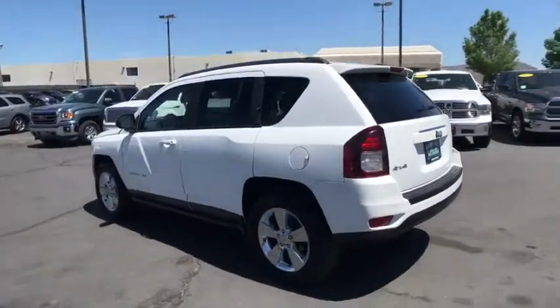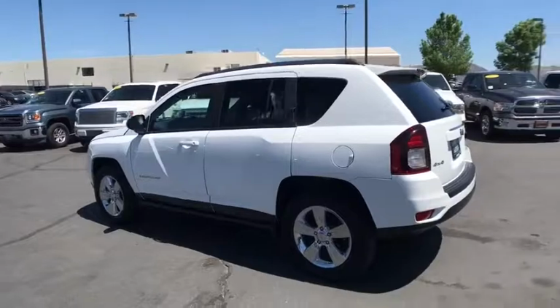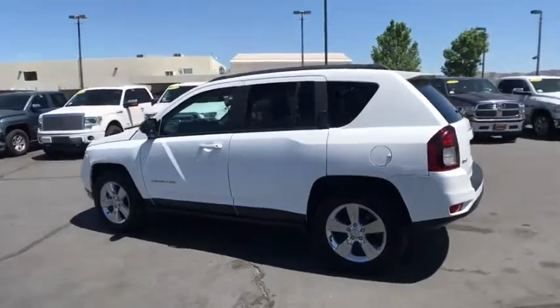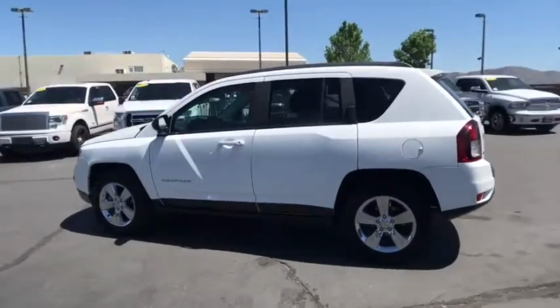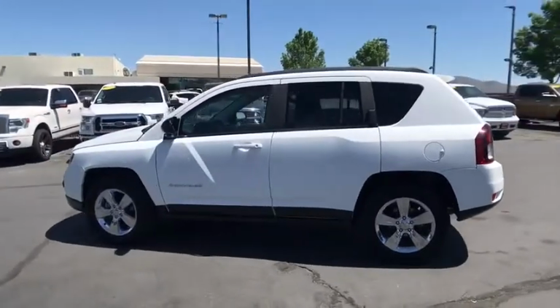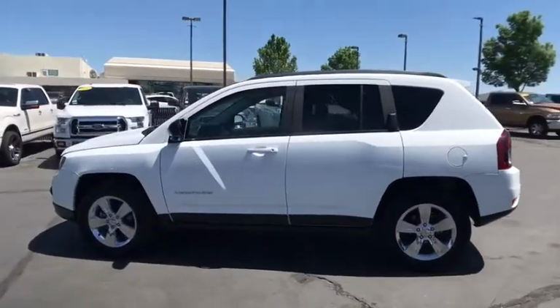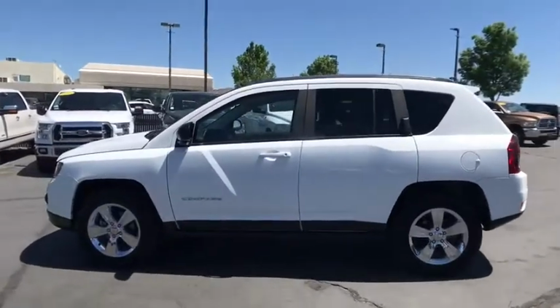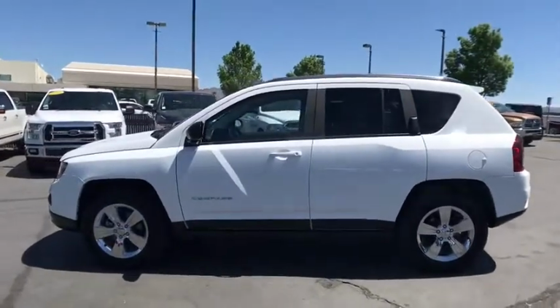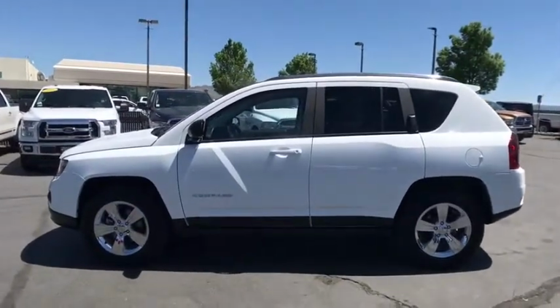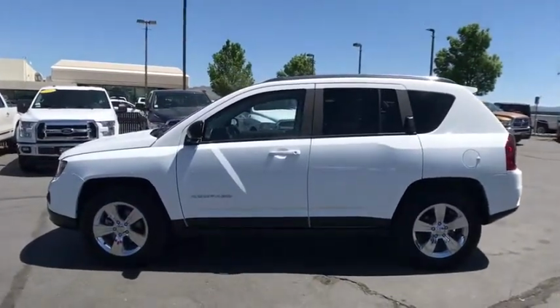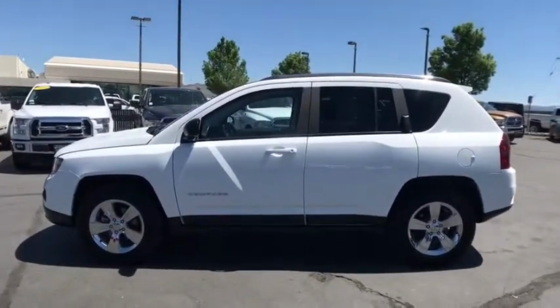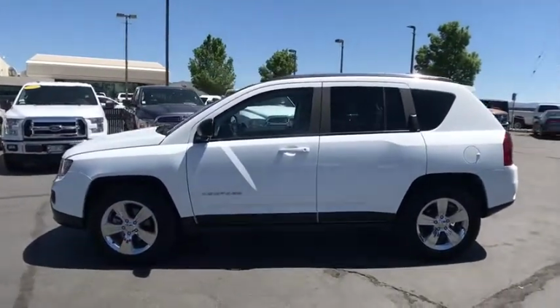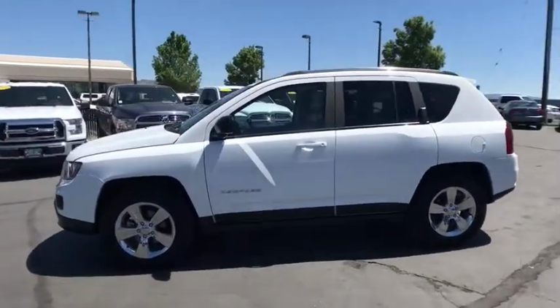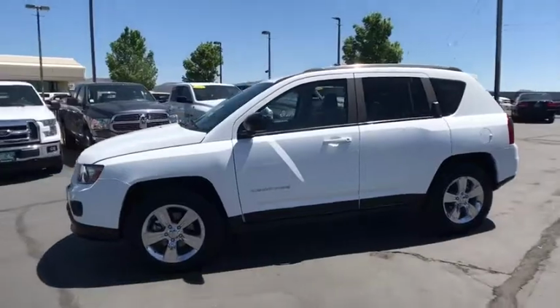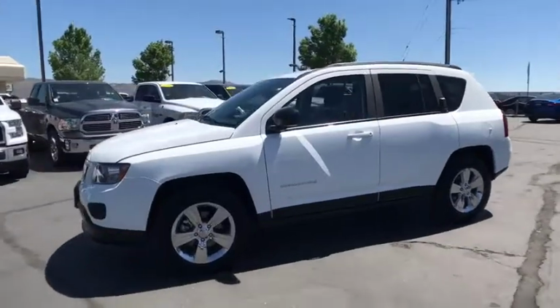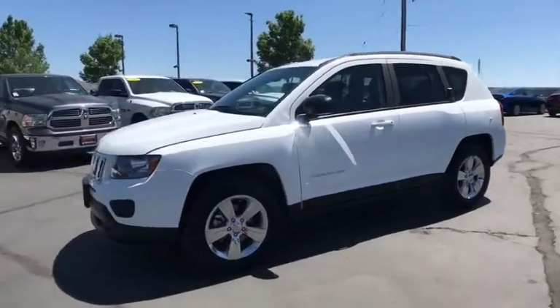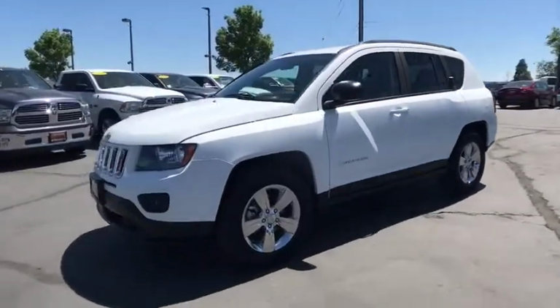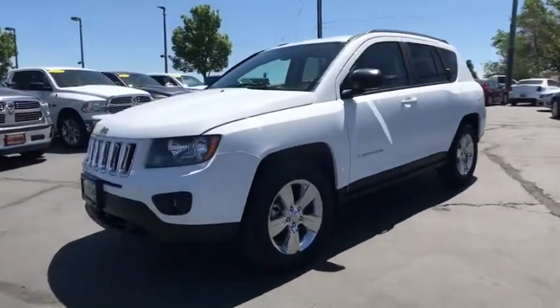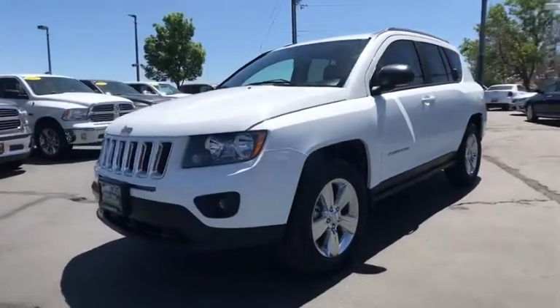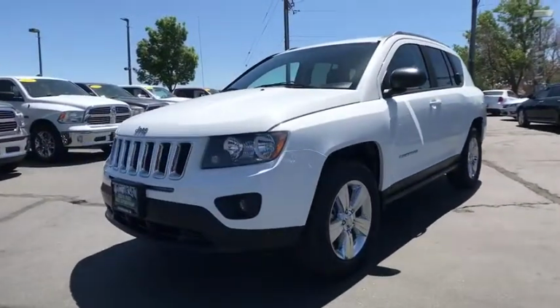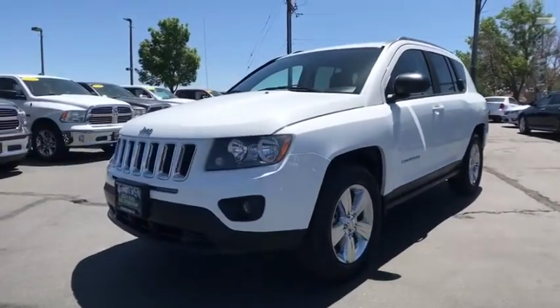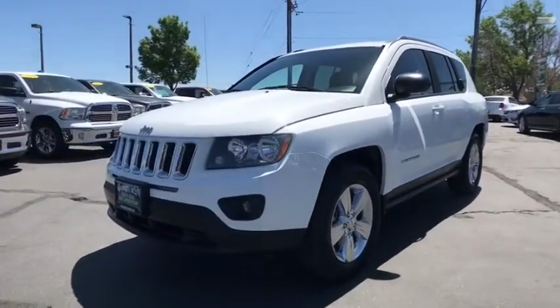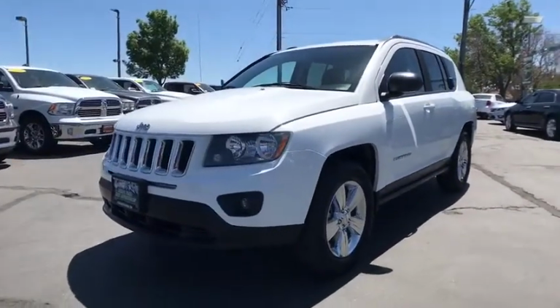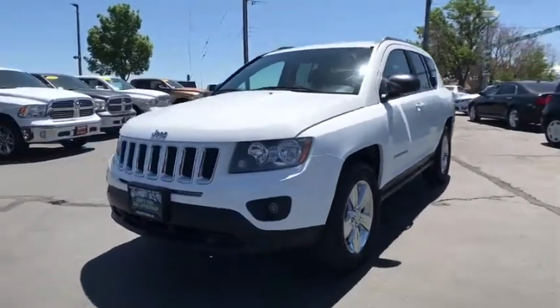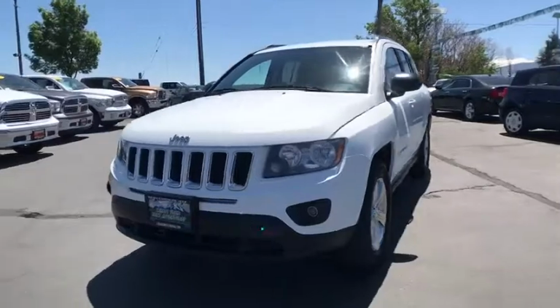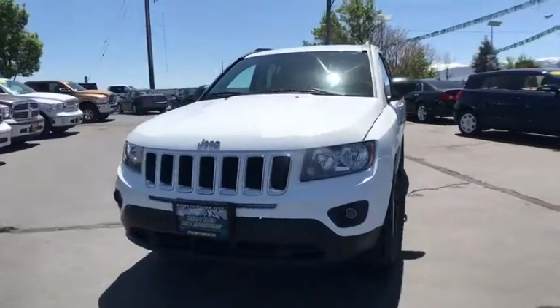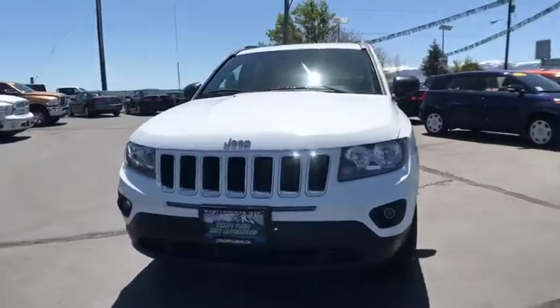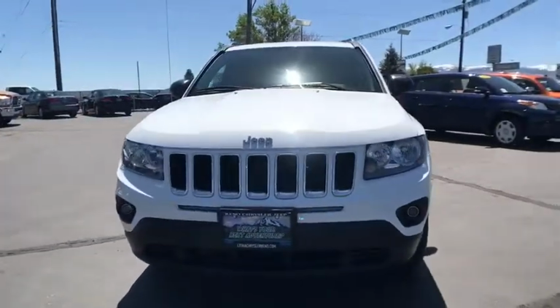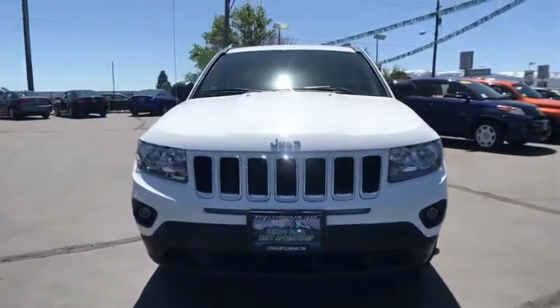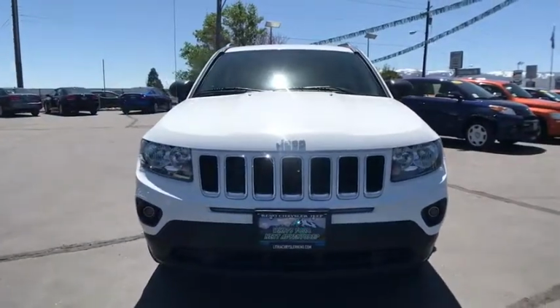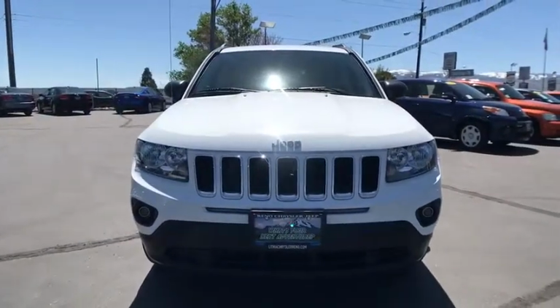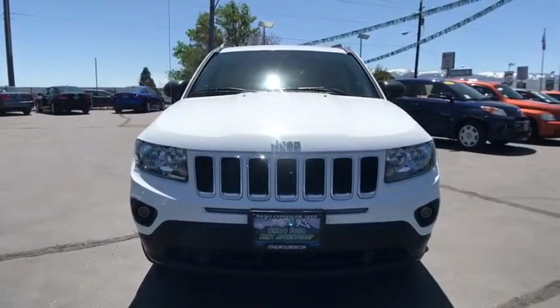This vehicle has less than 50,000 miles. Here are some of this vehicle's great options: keyless entry, four-wheel drive, power steering, adjustable steering wheel, front floor mats, aluminum wheels, cruise control, ABS four-wheel.